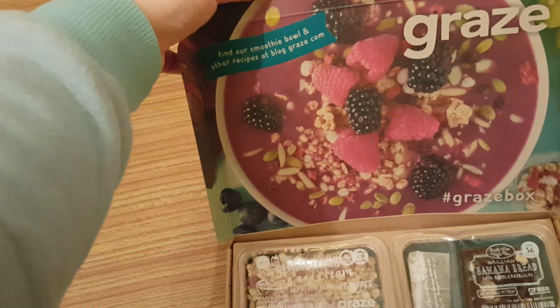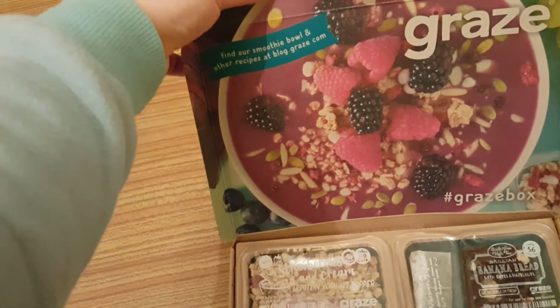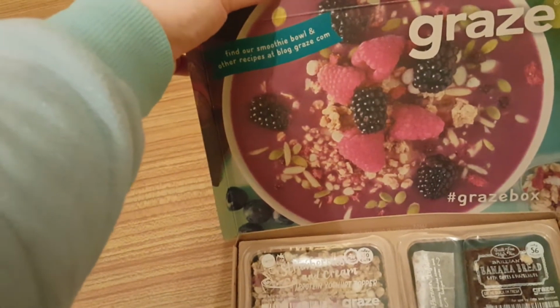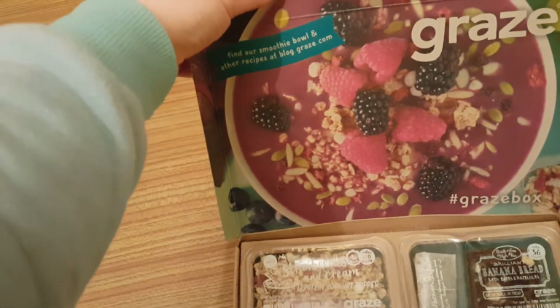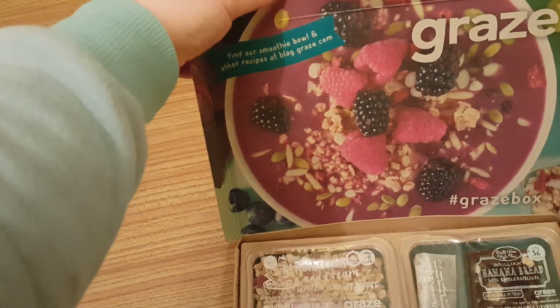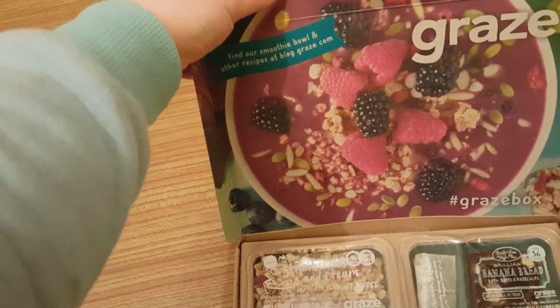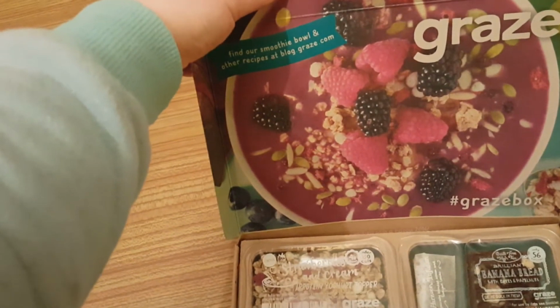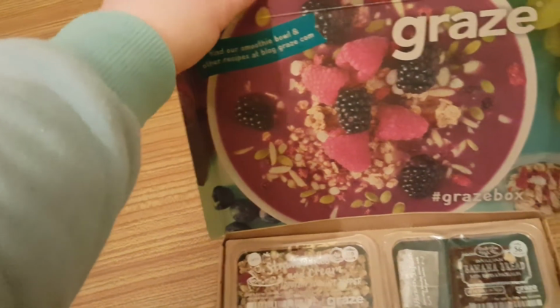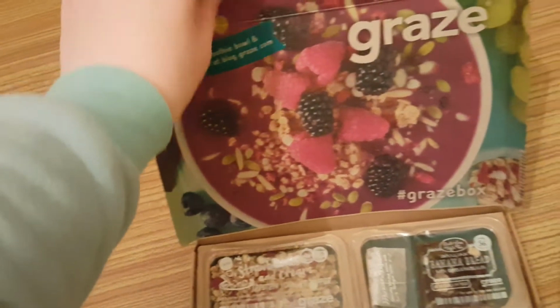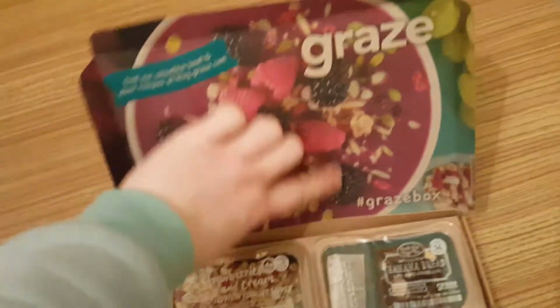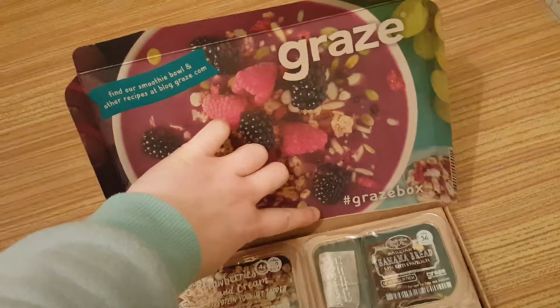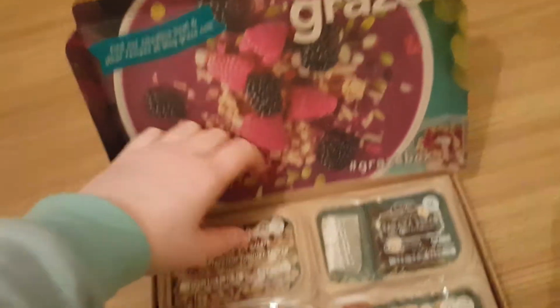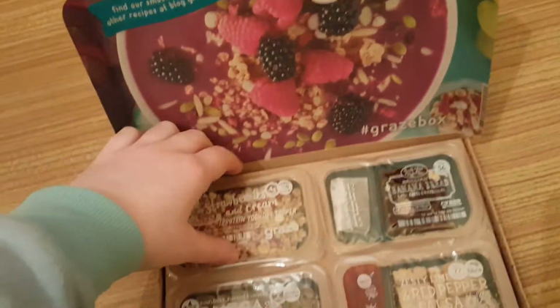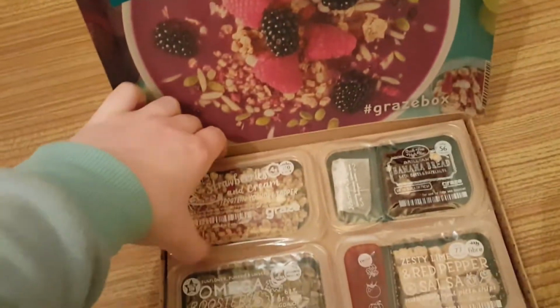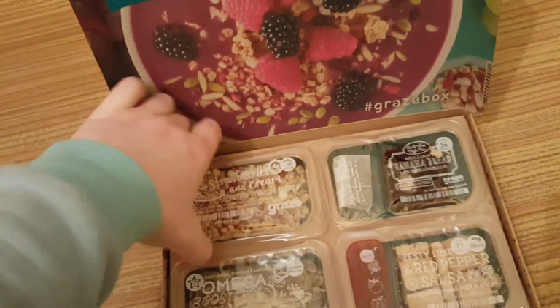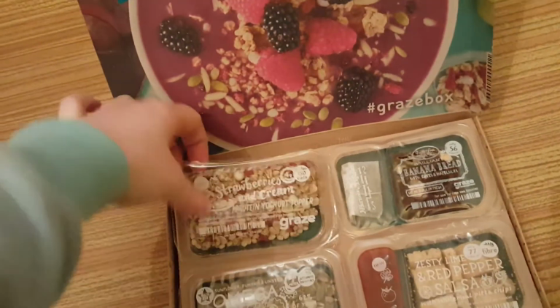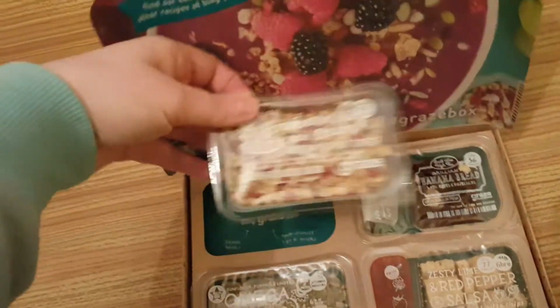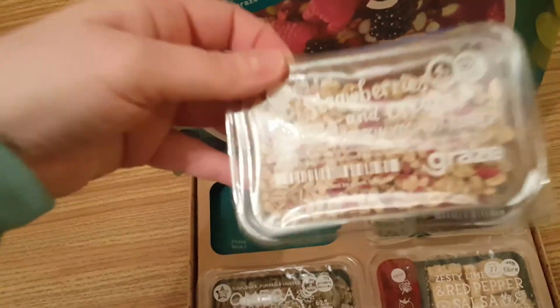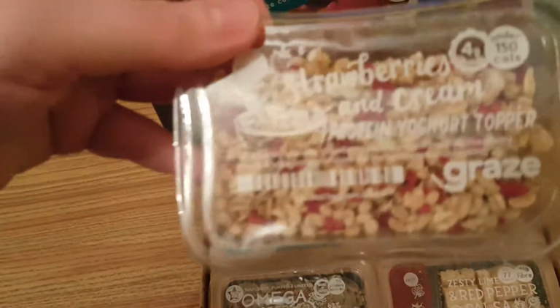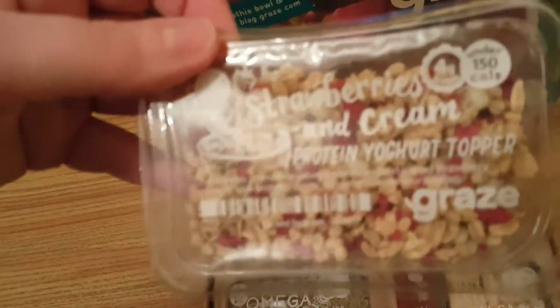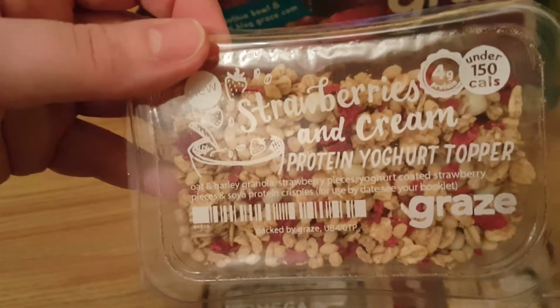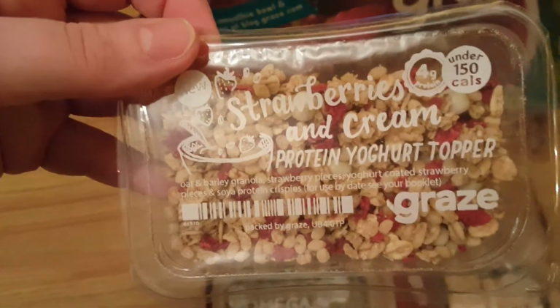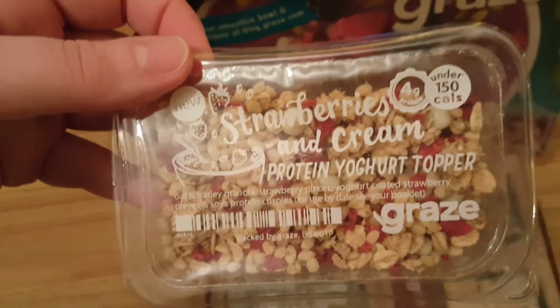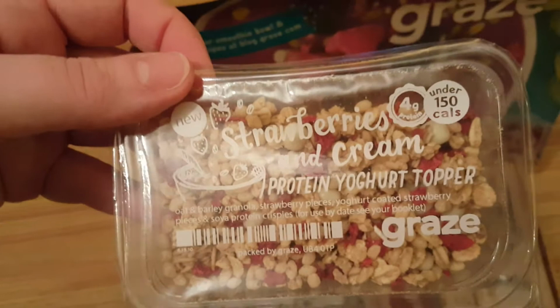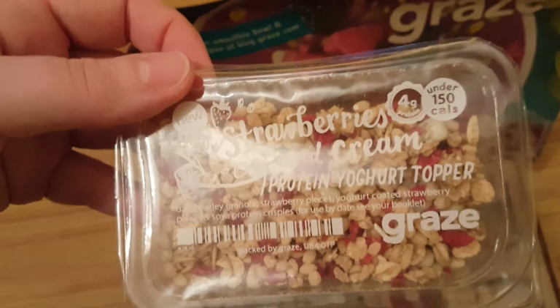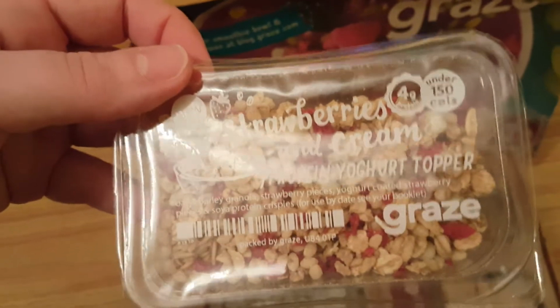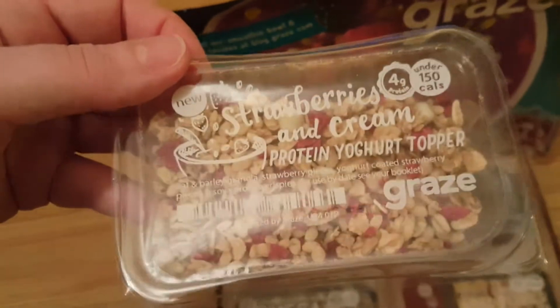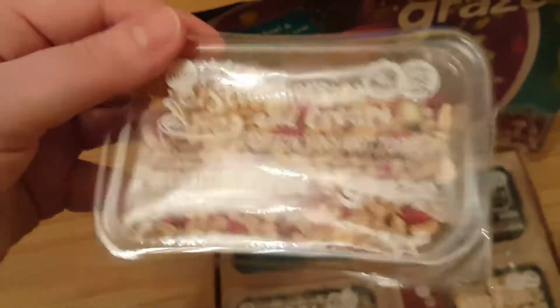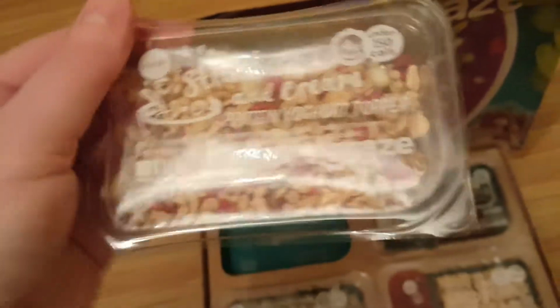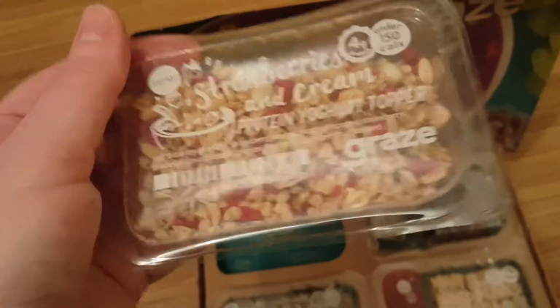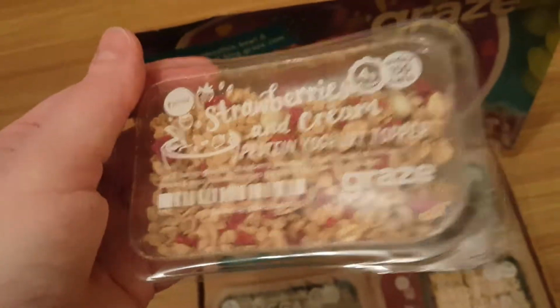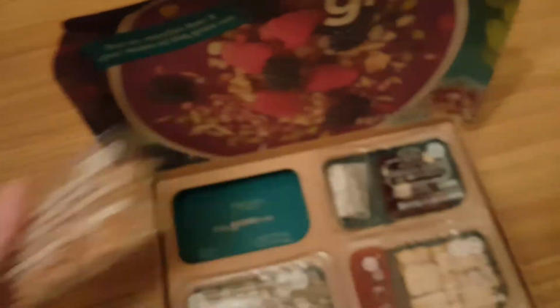There's a hashtag graze box prompt on the inside. In this one I've got strawberry and cream granola, and a protein yogurt topper — so that goes on top of yogurt.